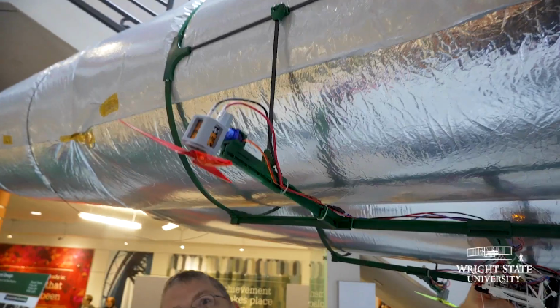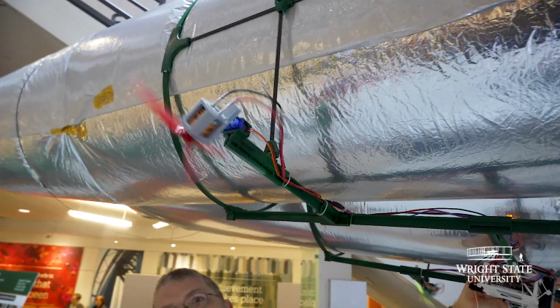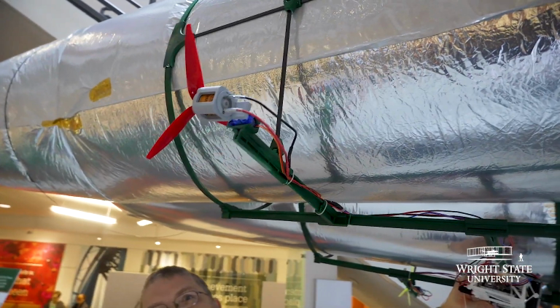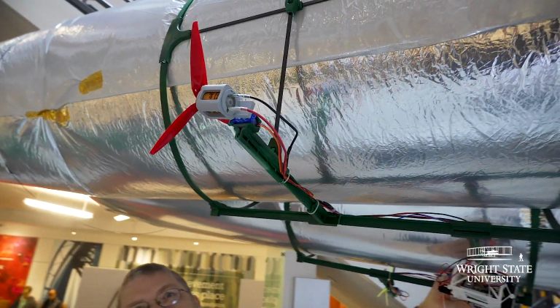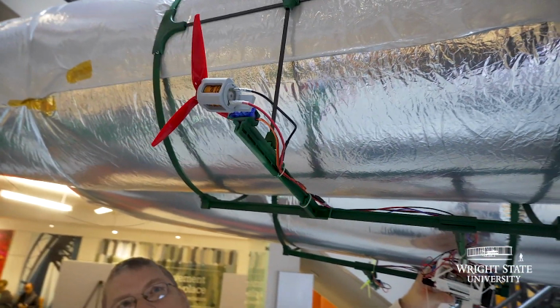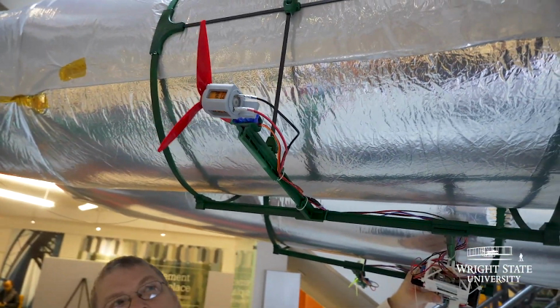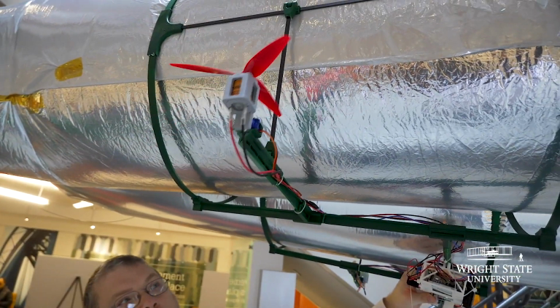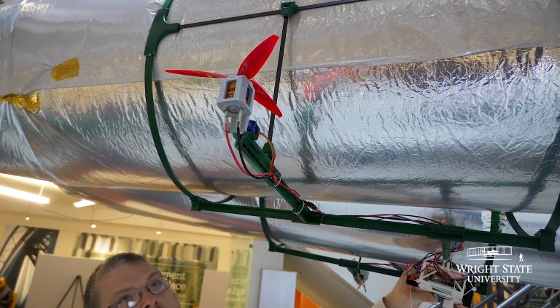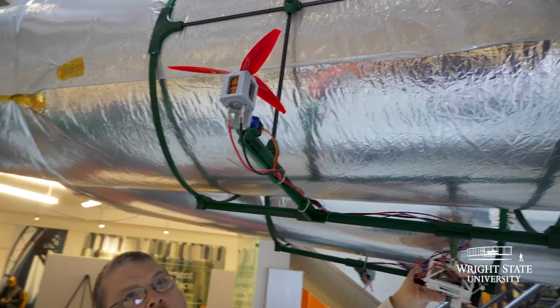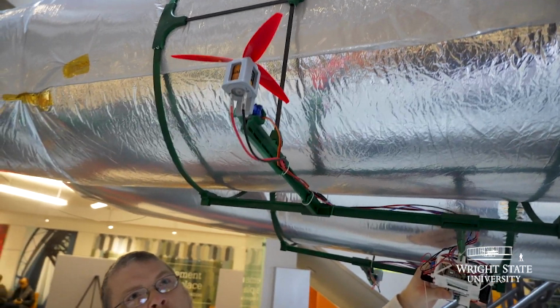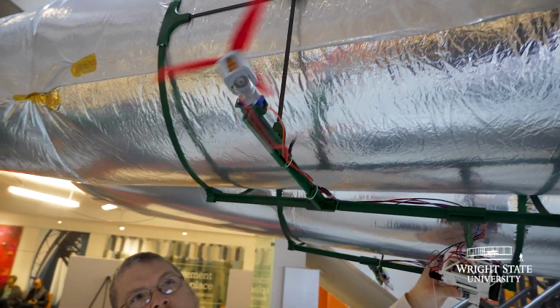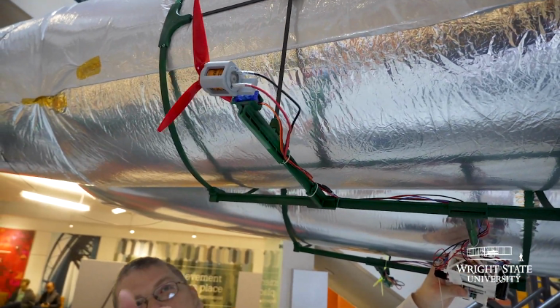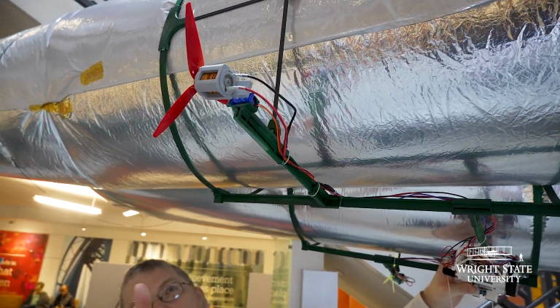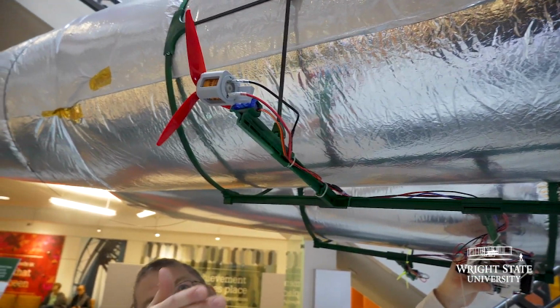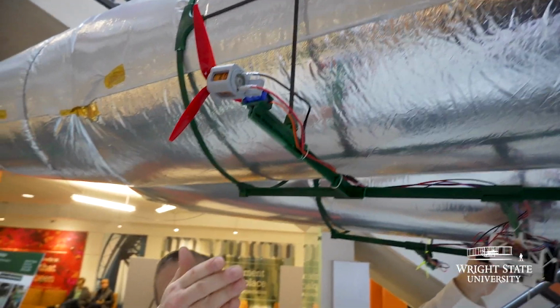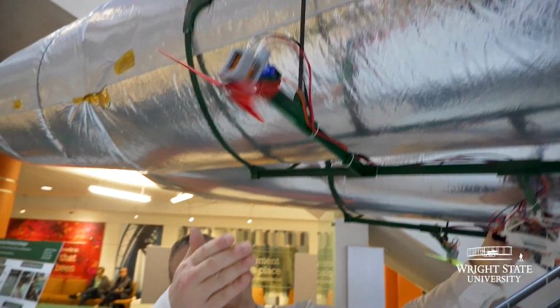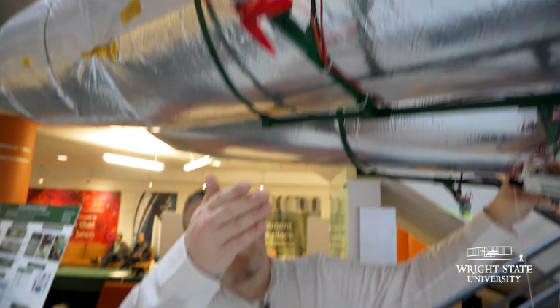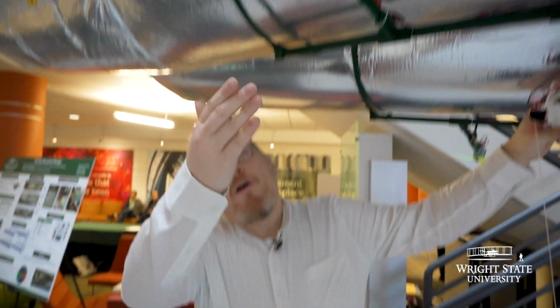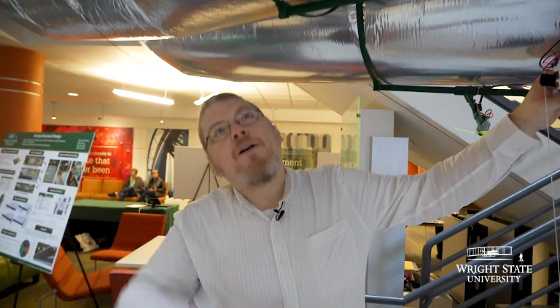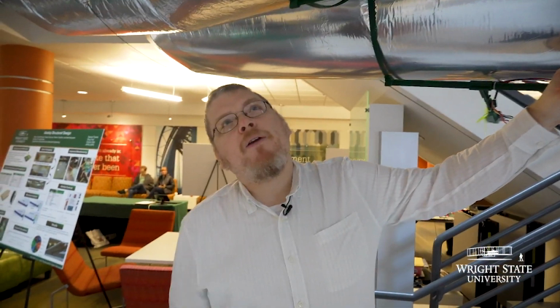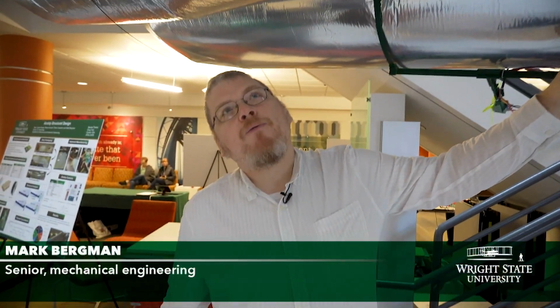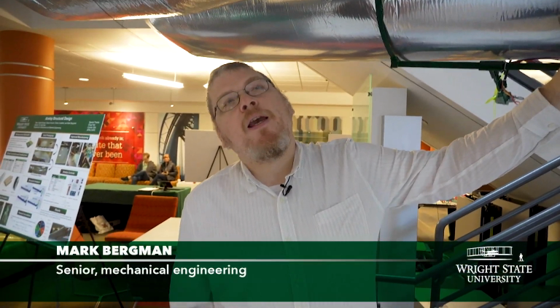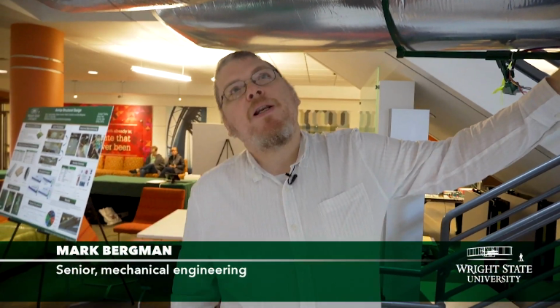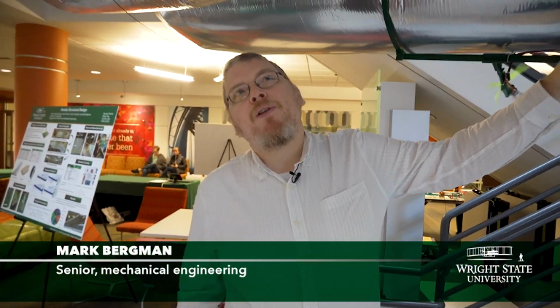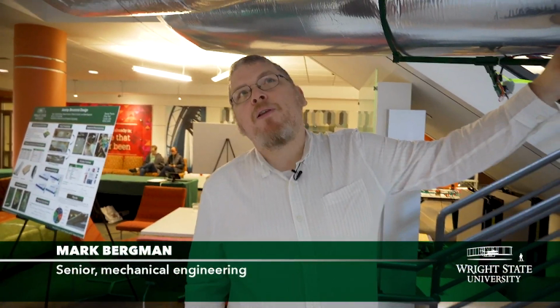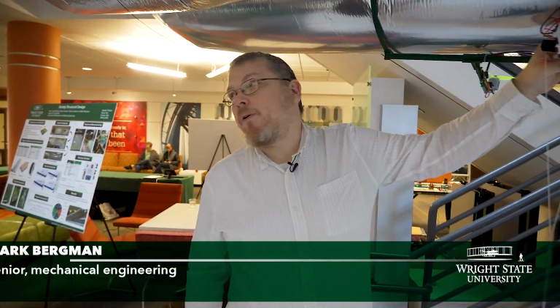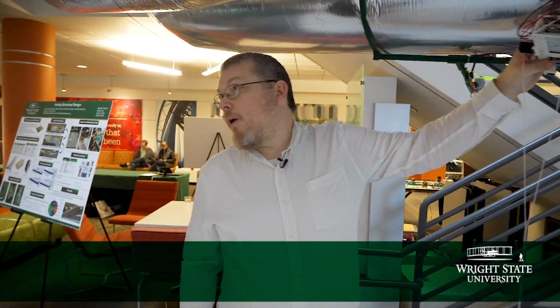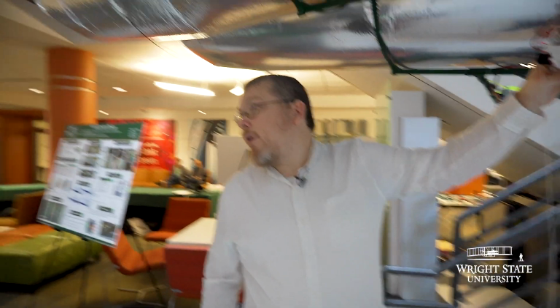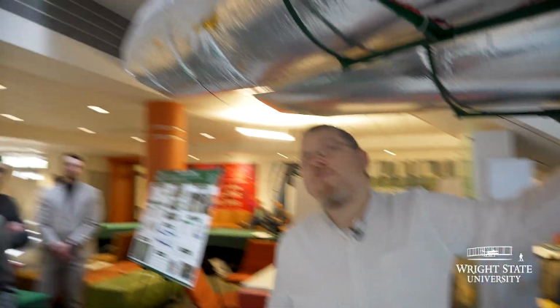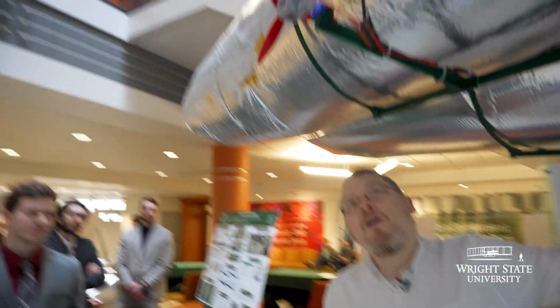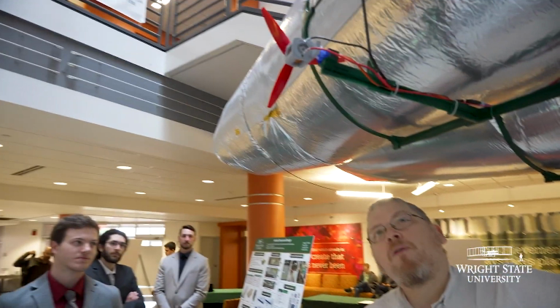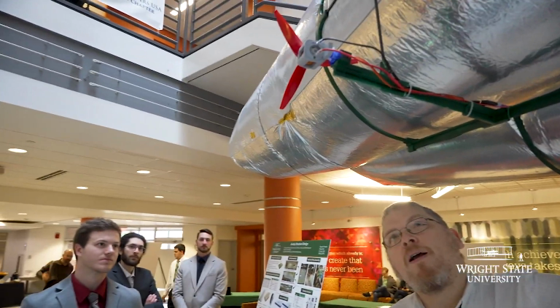To control and steer the balloon to go up and down, we can control these servos through 180 degrees of rotation, and to turn the balloon we can use variable thrust.